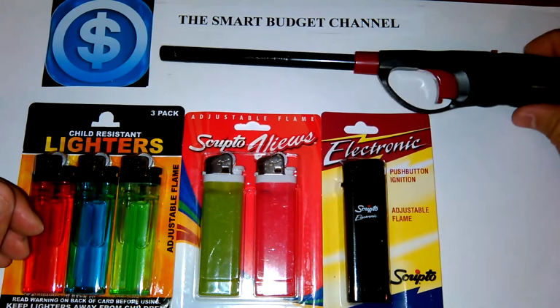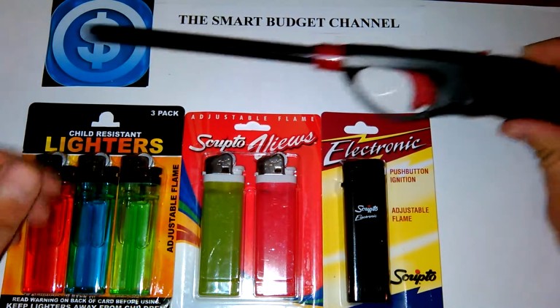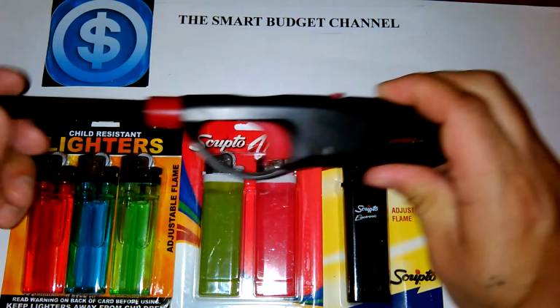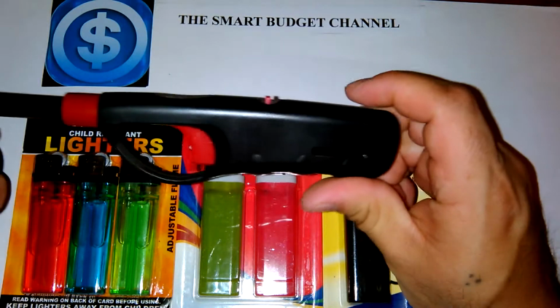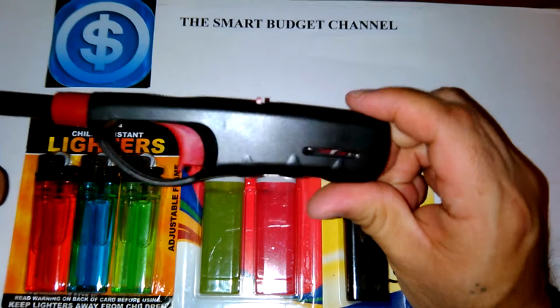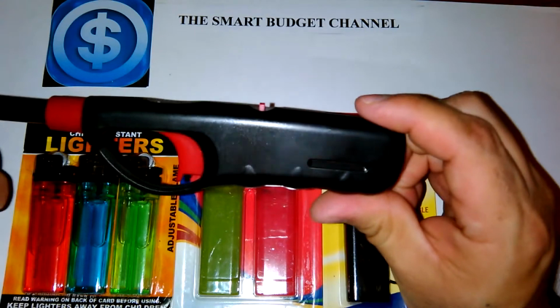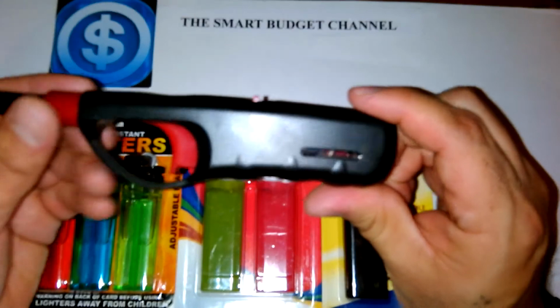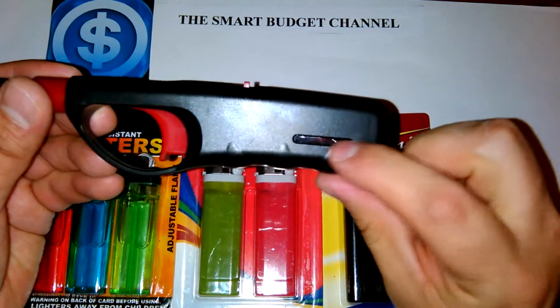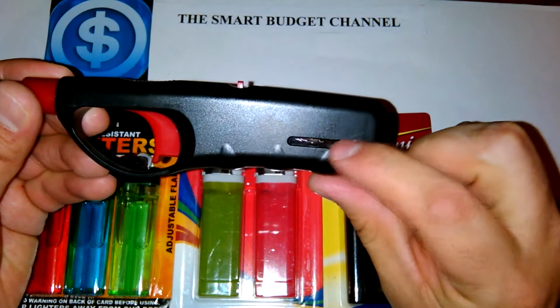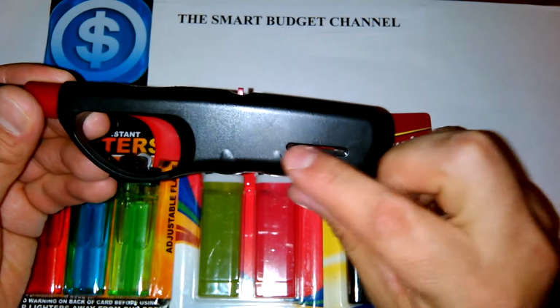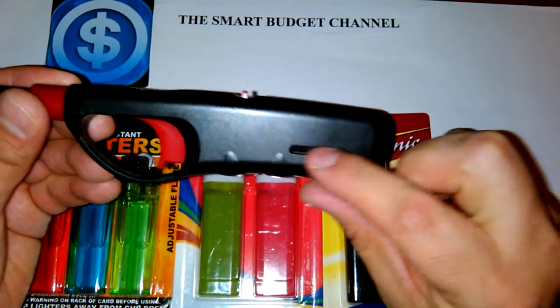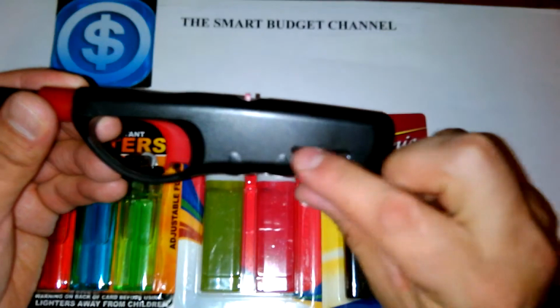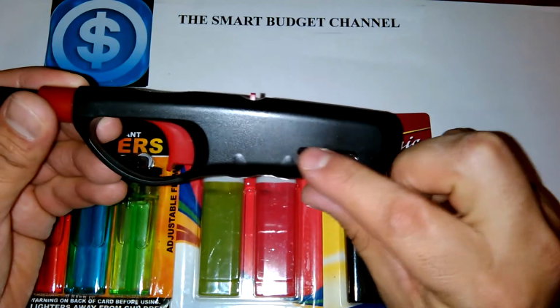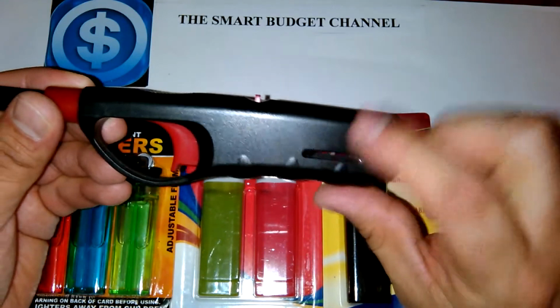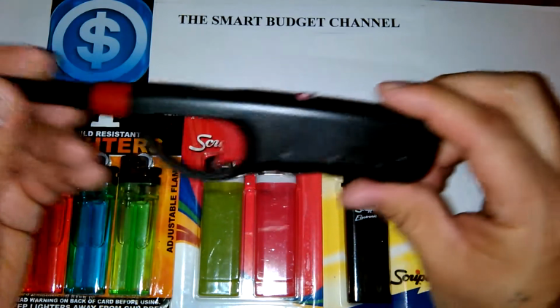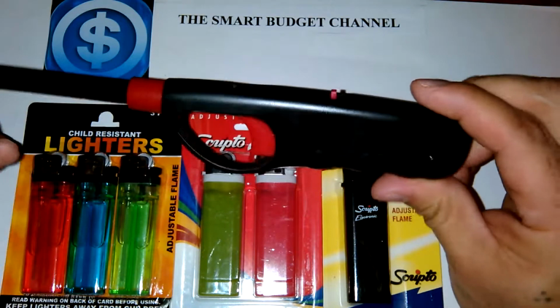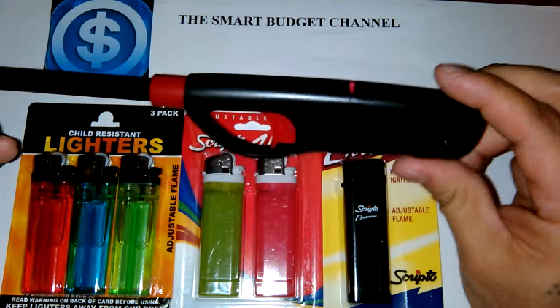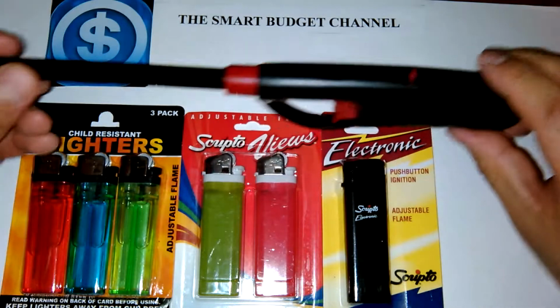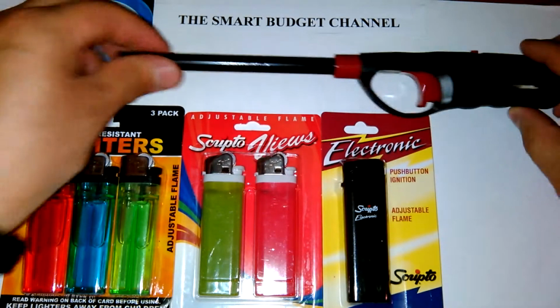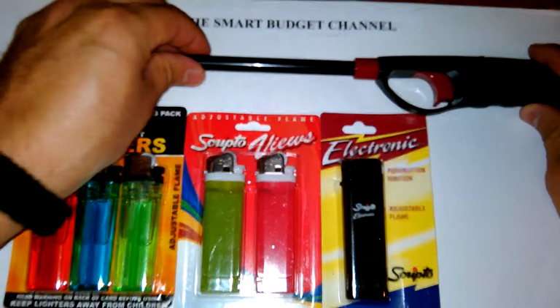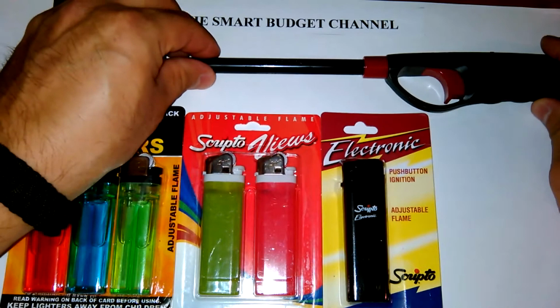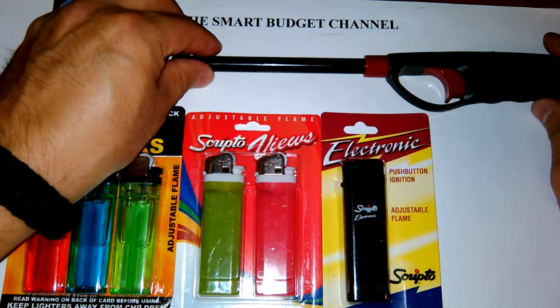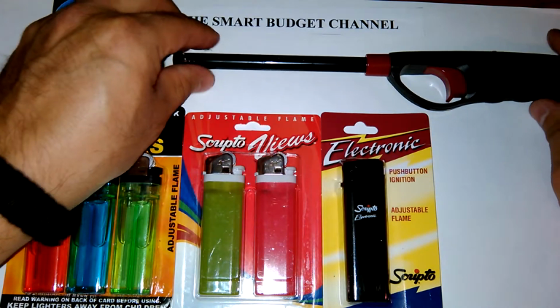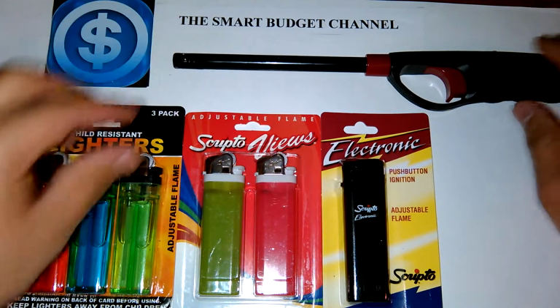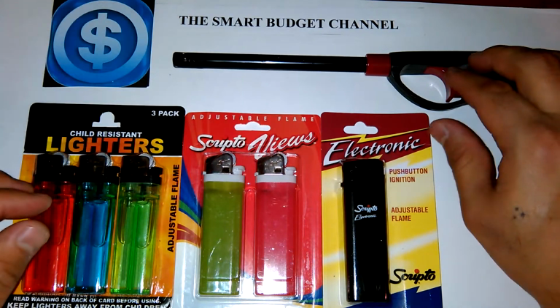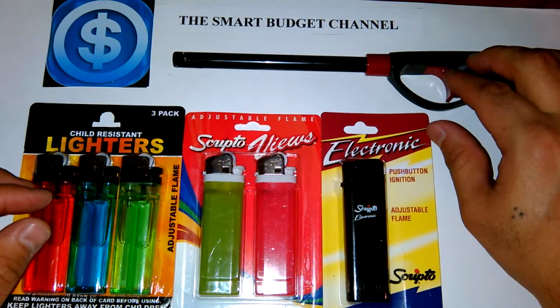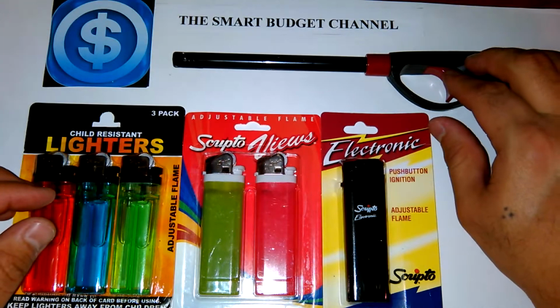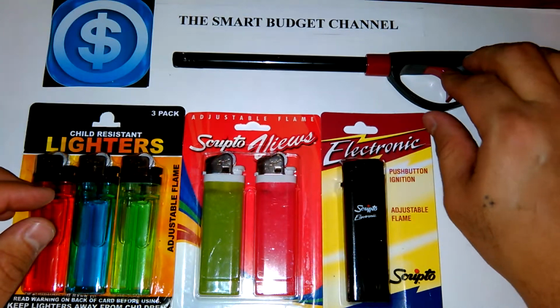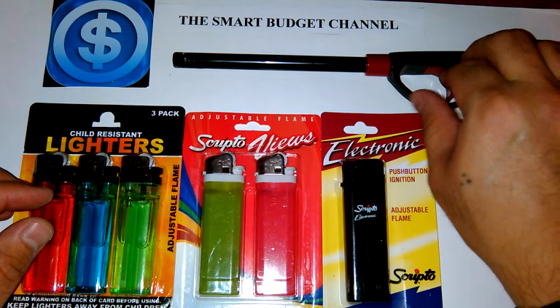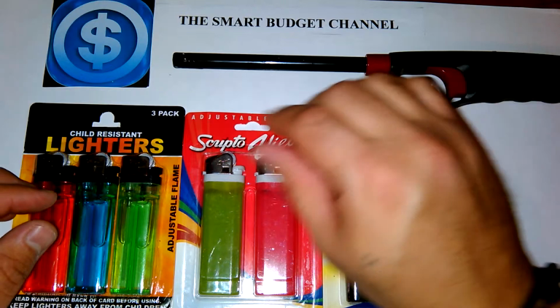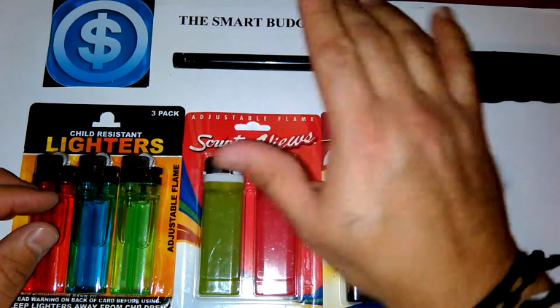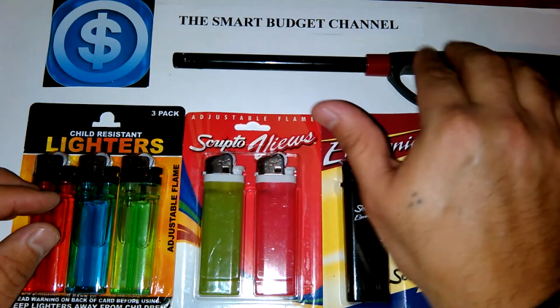One note I'd like to make: you want to make sure there's fluid inside these before you go and buy them. I've used these and have not had any issues with them. I think they're great lighters just for the house — lighting candles, lighting the barbecue.